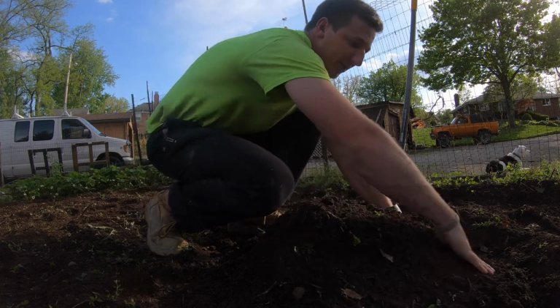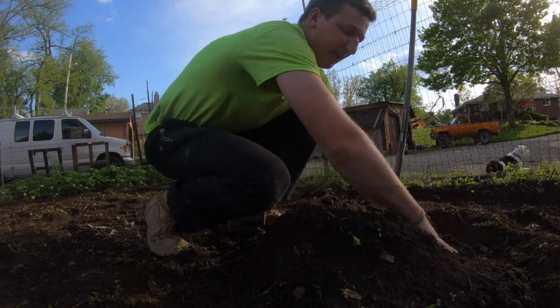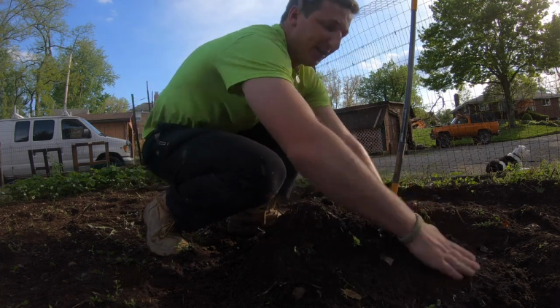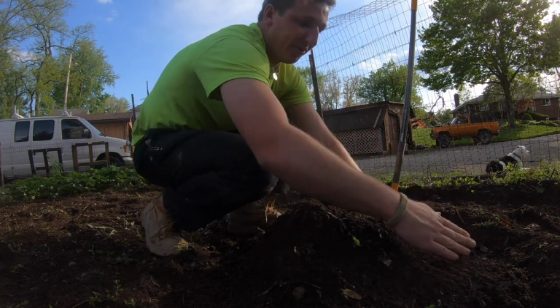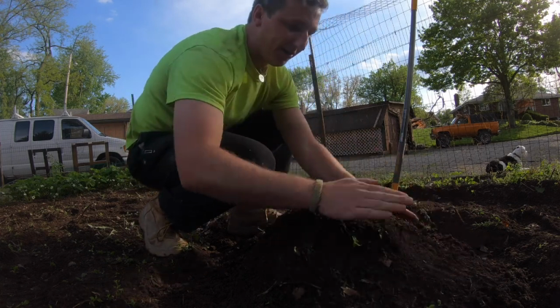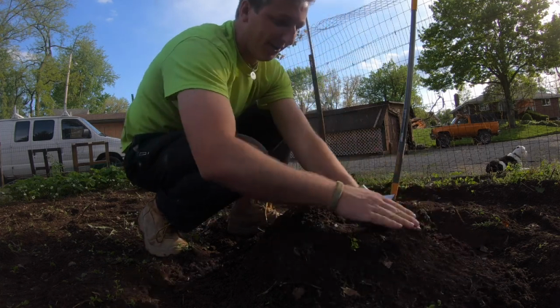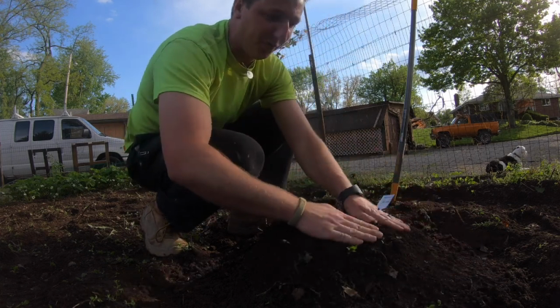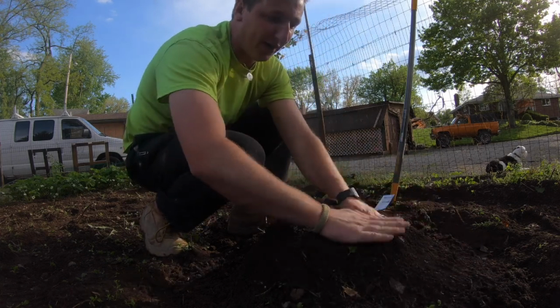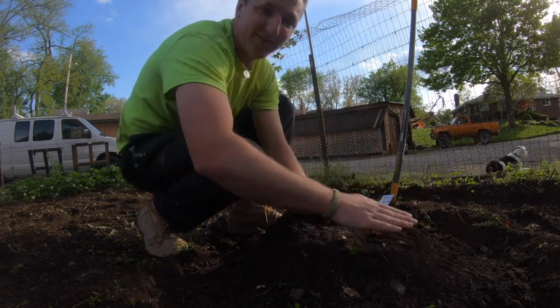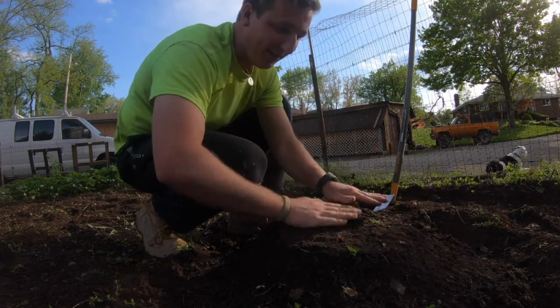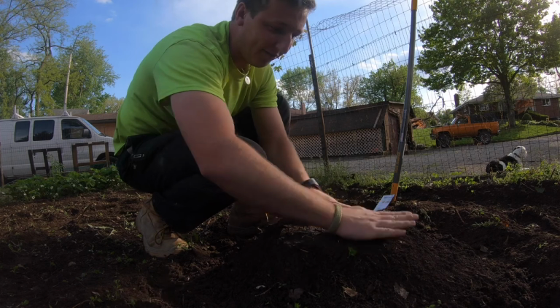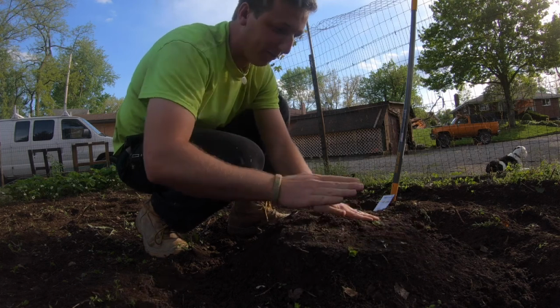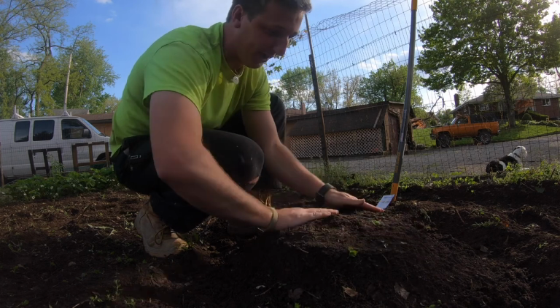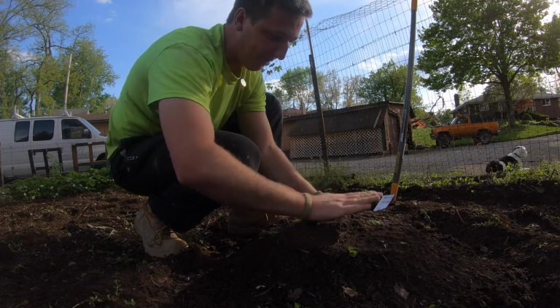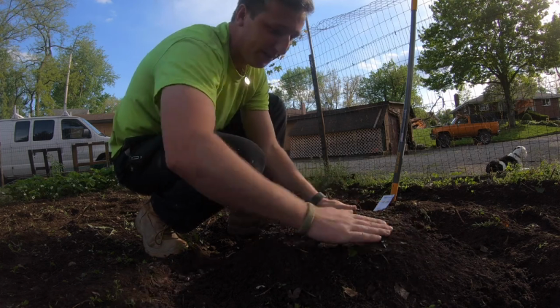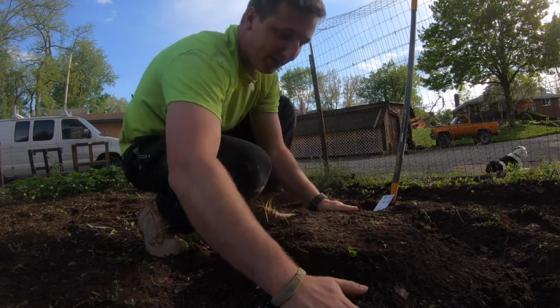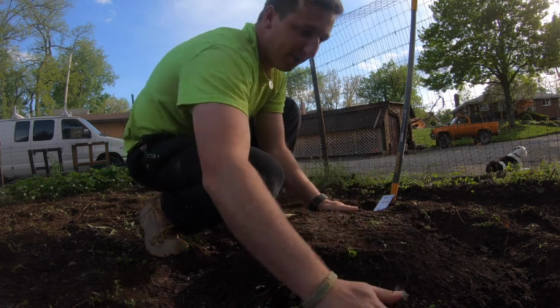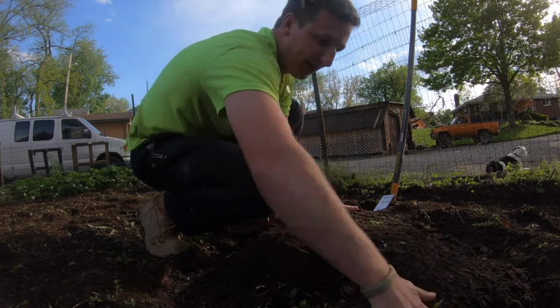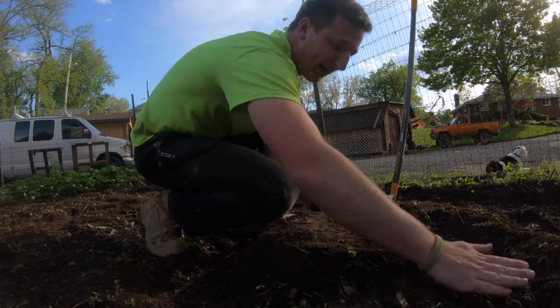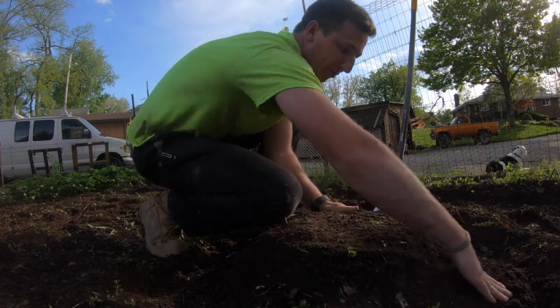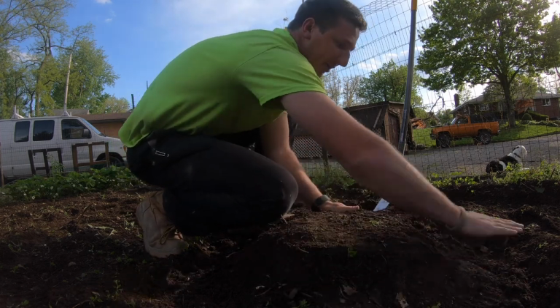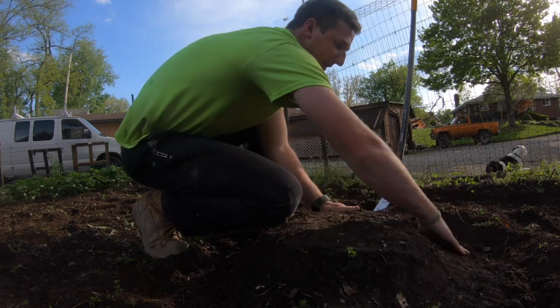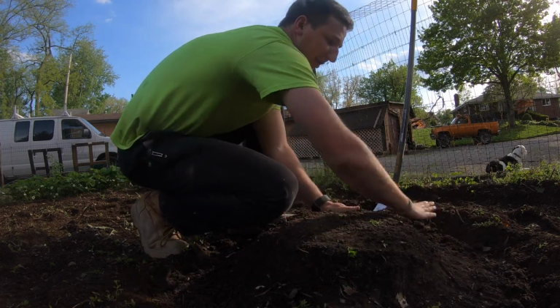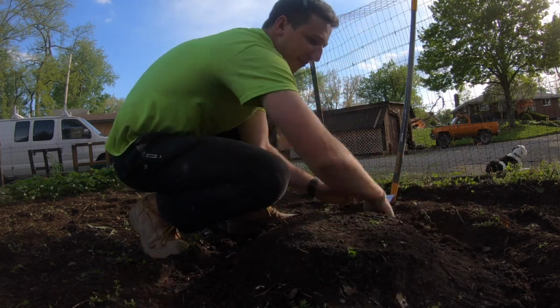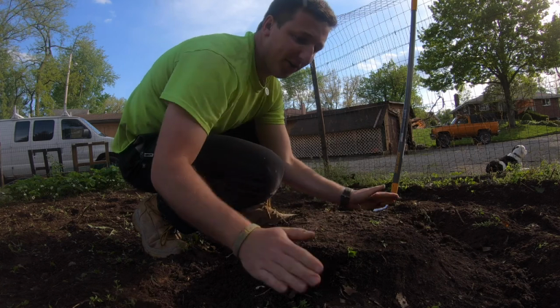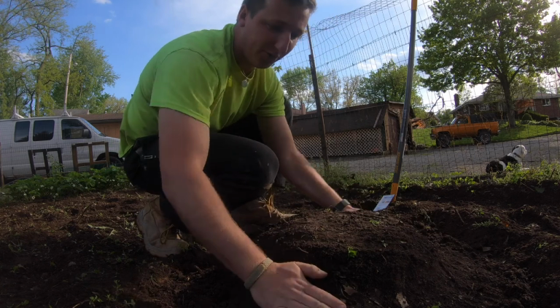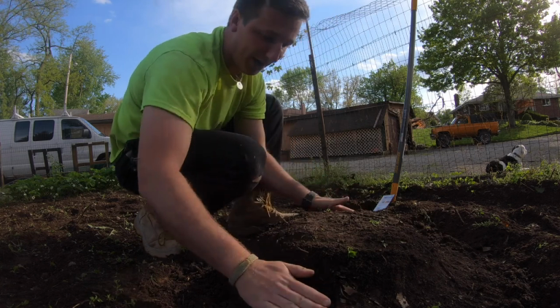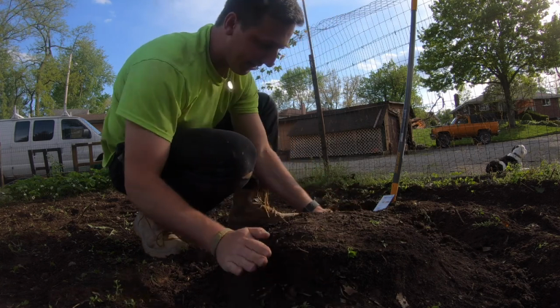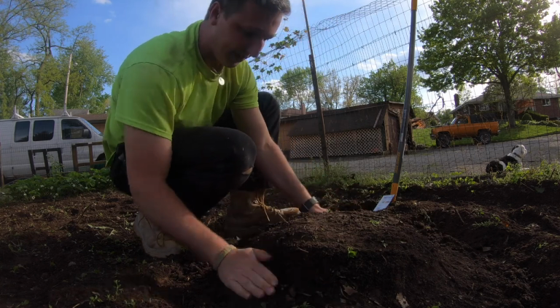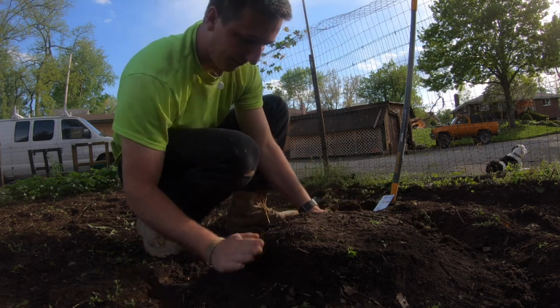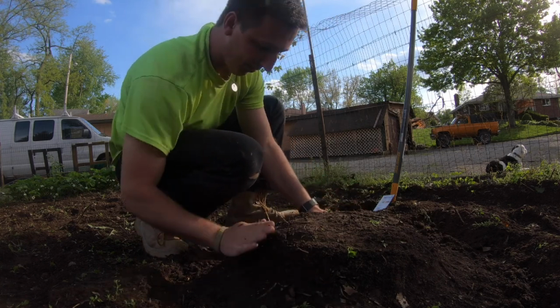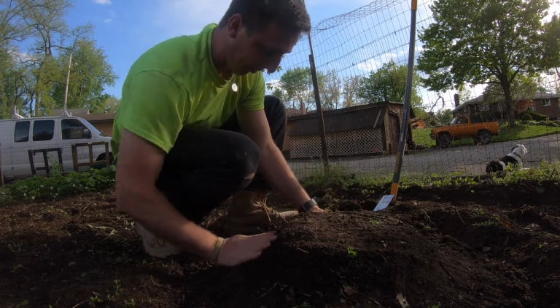I like to make a dirt mound about two feet wide and eight inches to a foot high. I like to pack it in a little bit so it lasts through the rain throughout the summer.